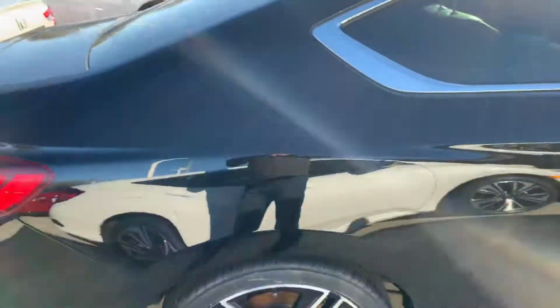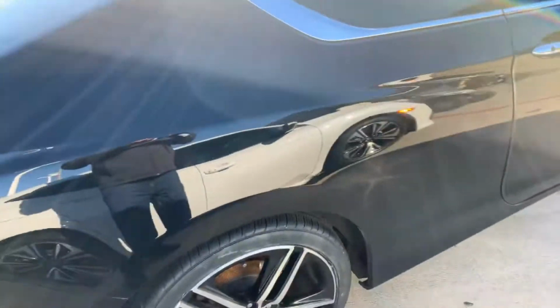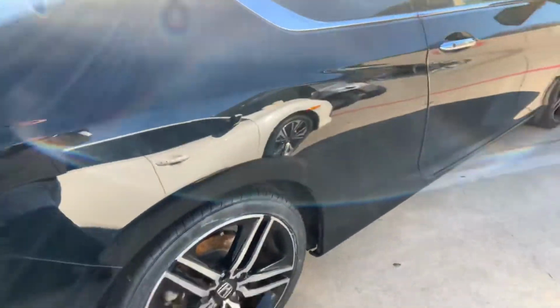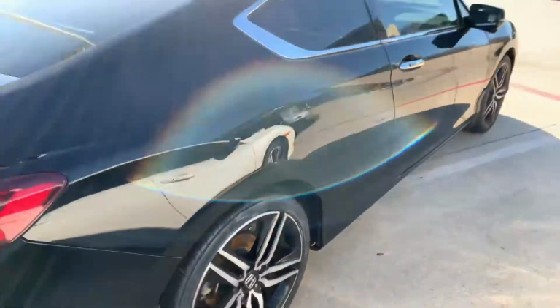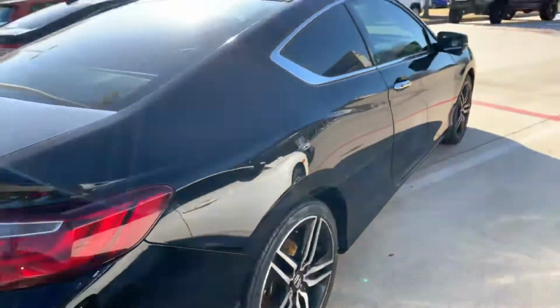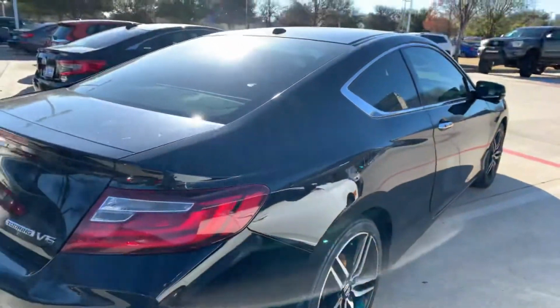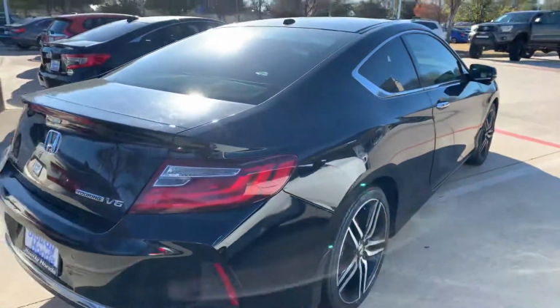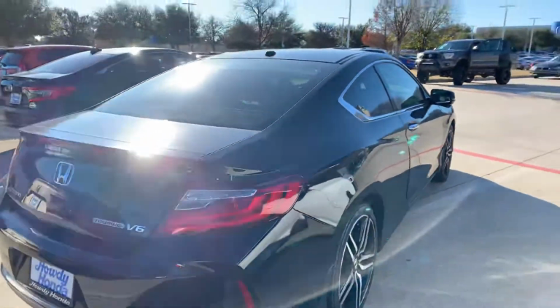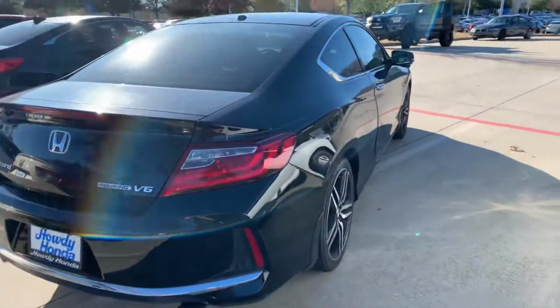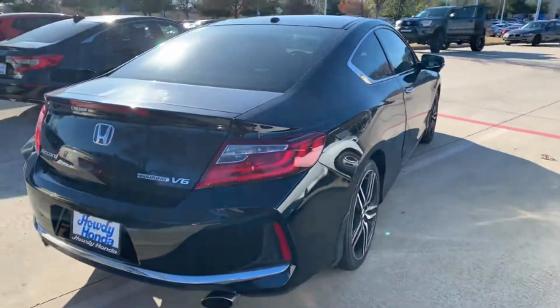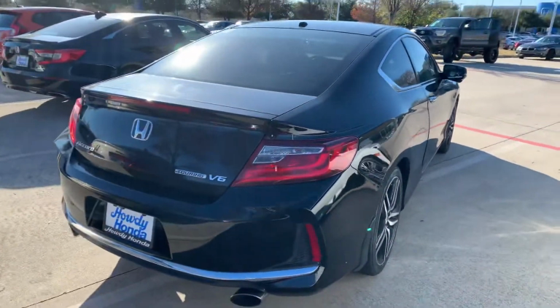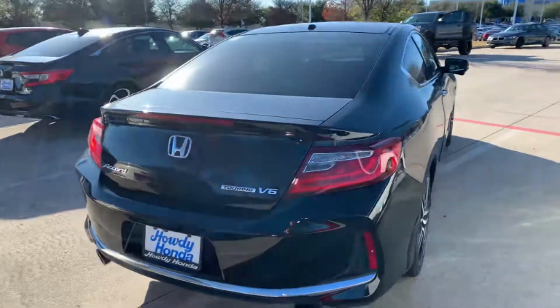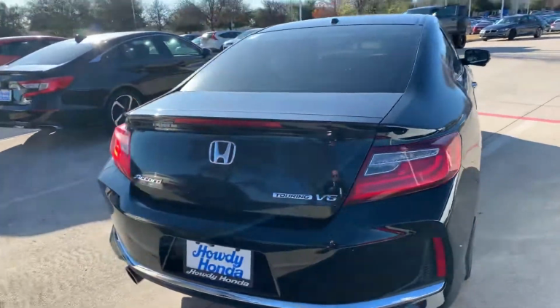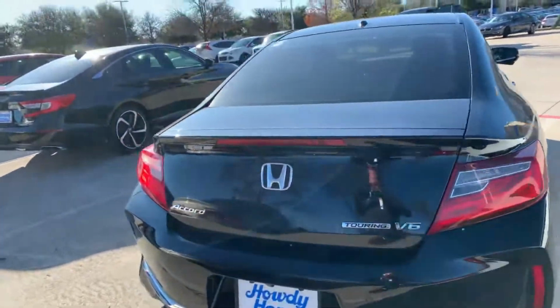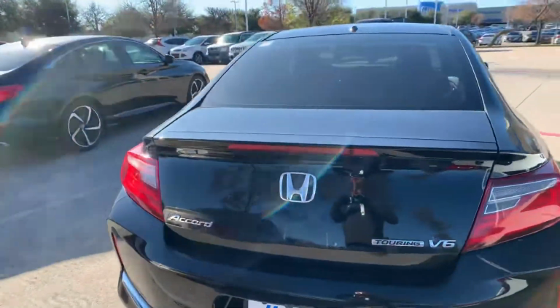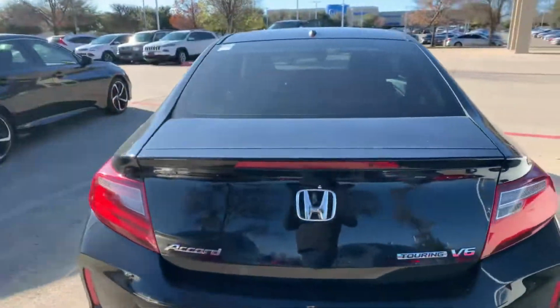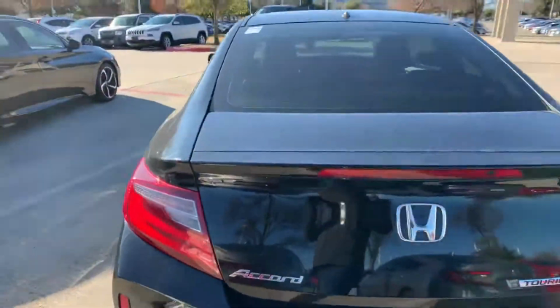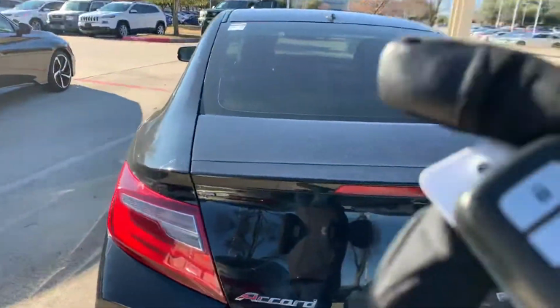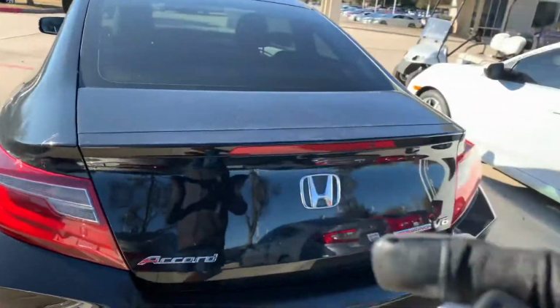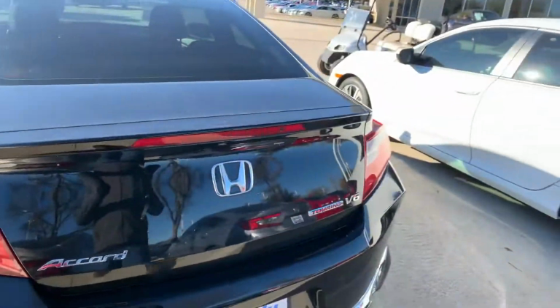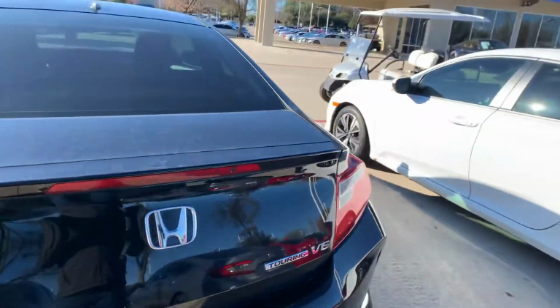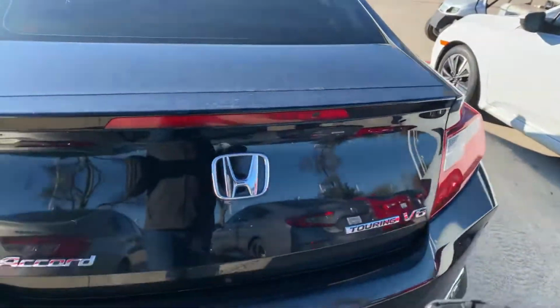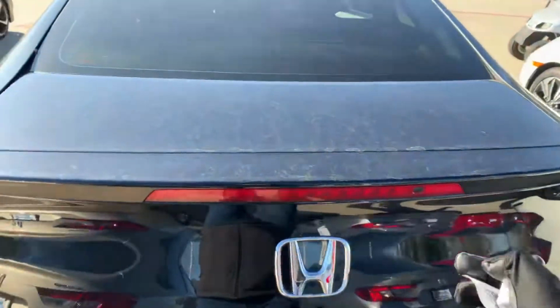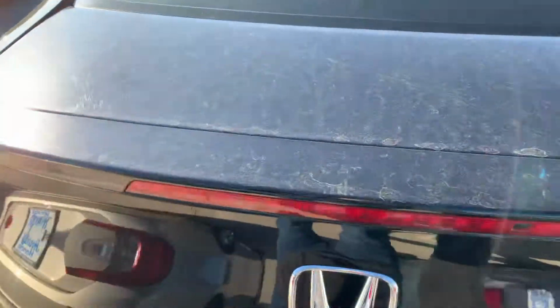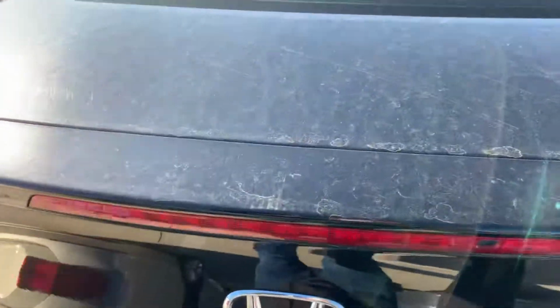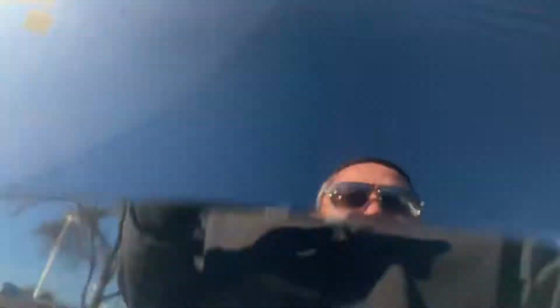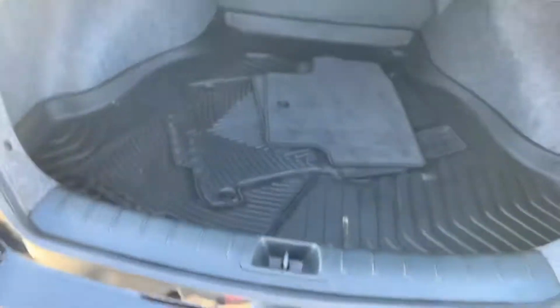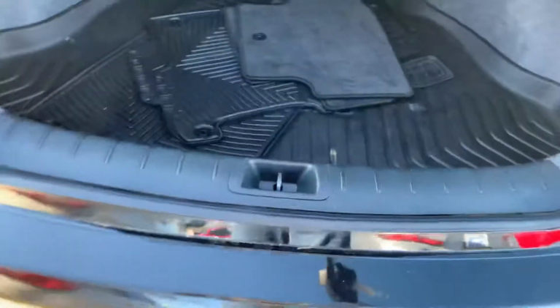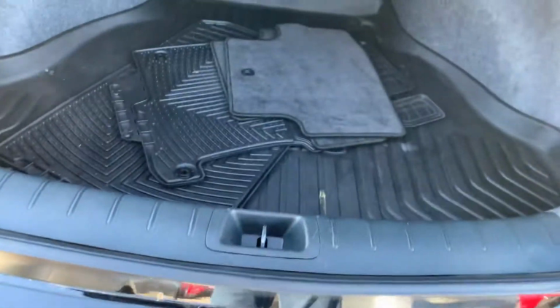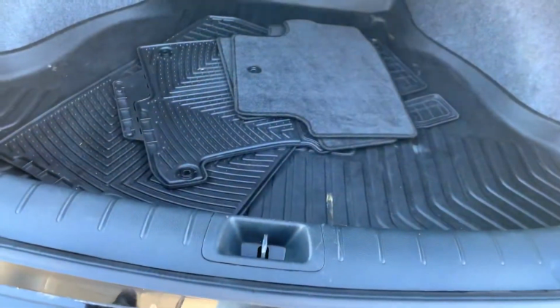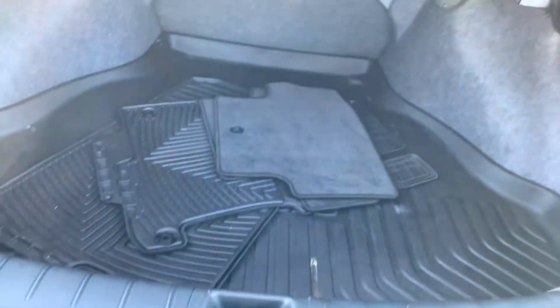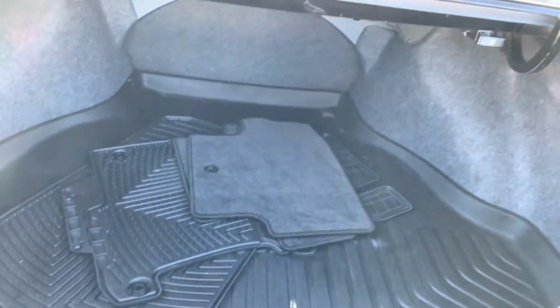Got your alloy rims, fog lights, backup camera, Bluetooth, dual exhaust, remote engine start. A lot of space in the trunk there.